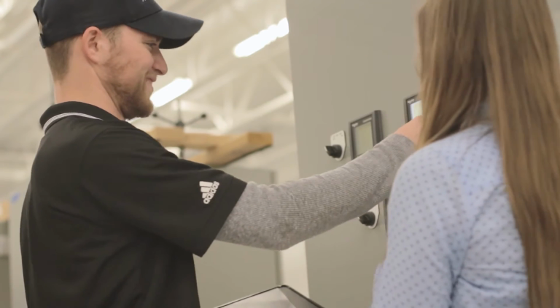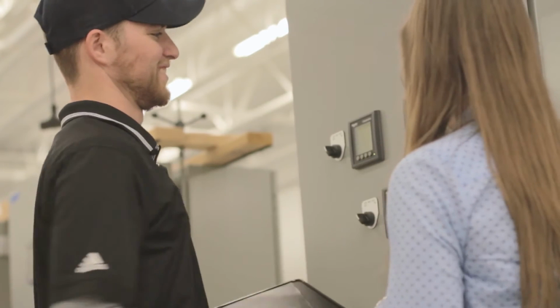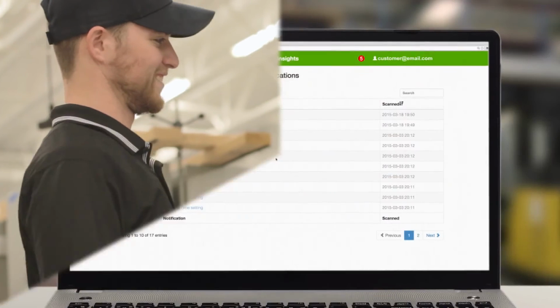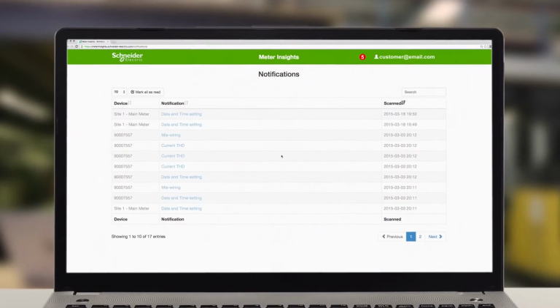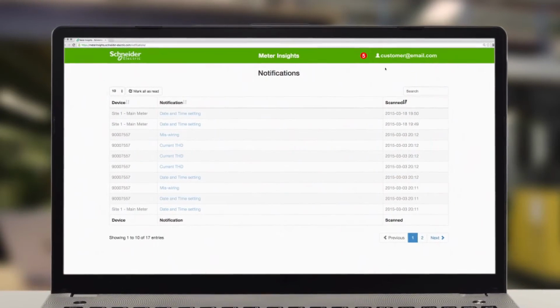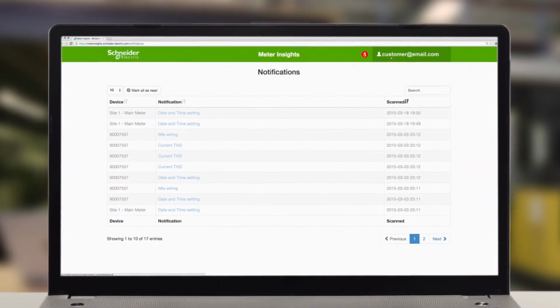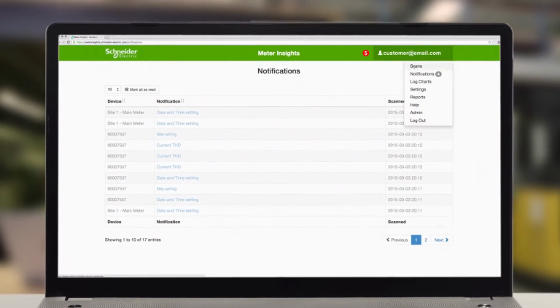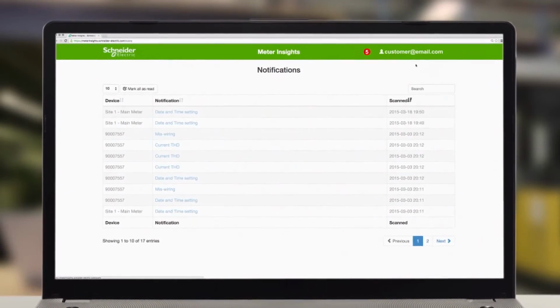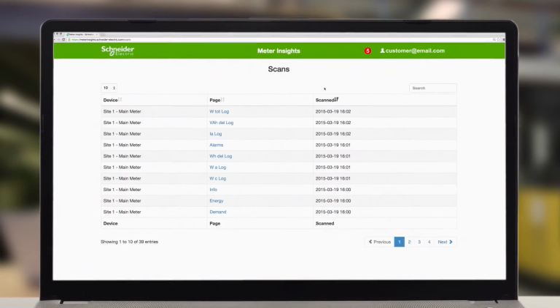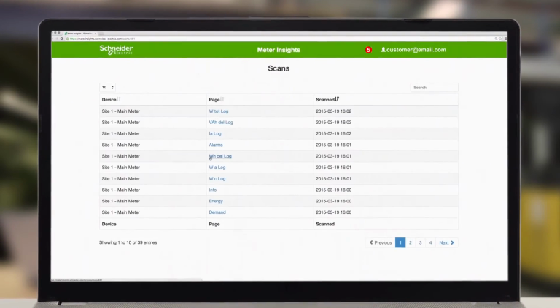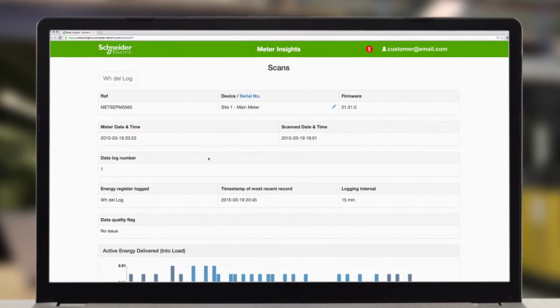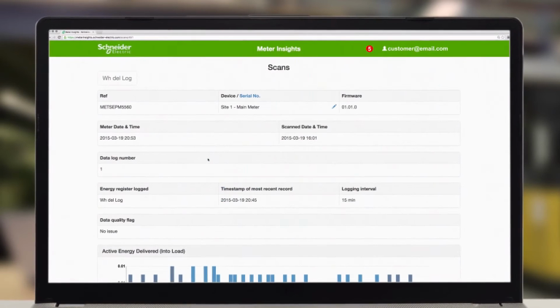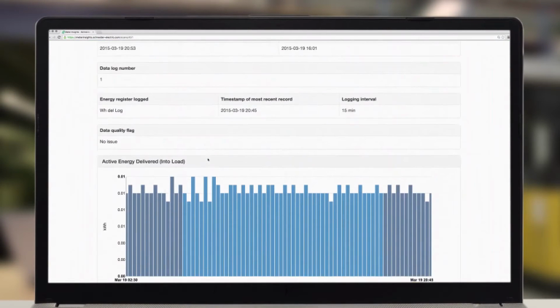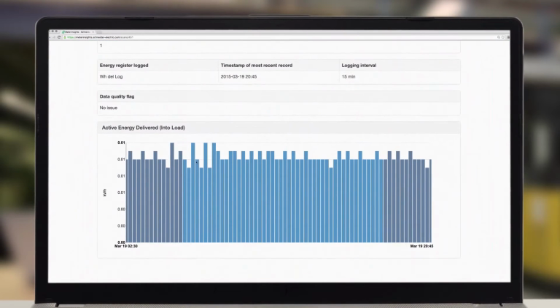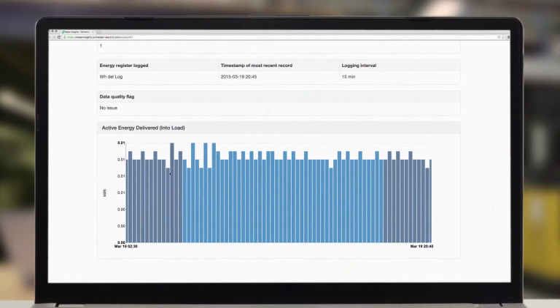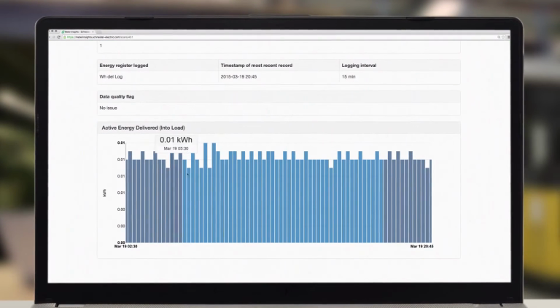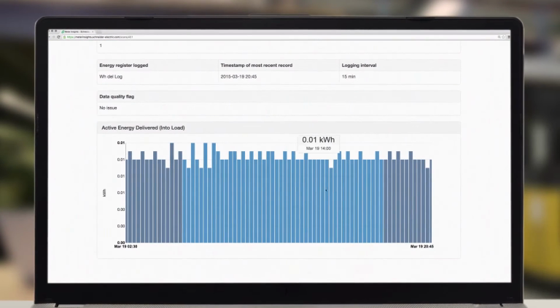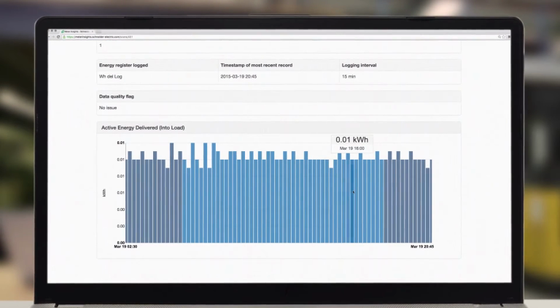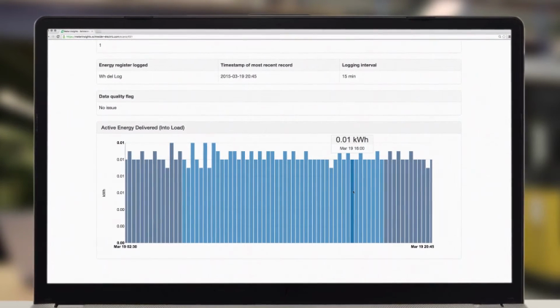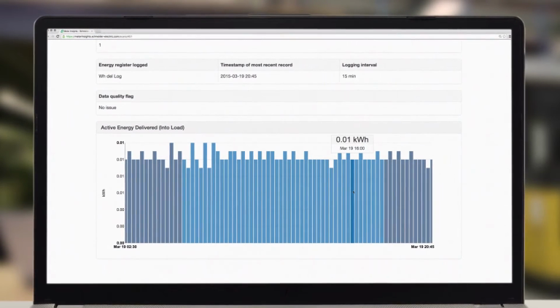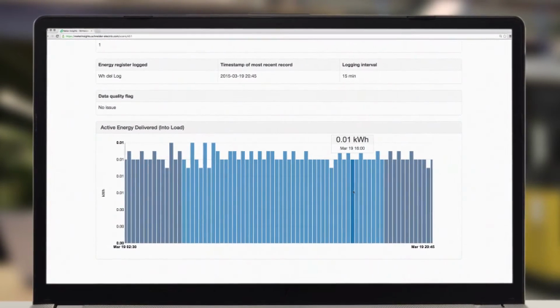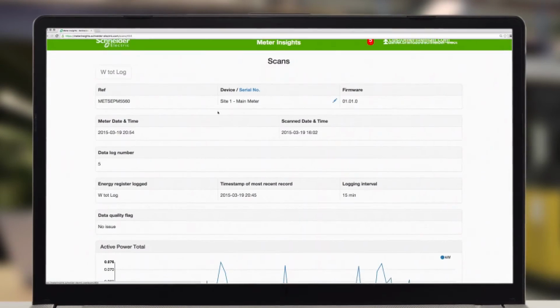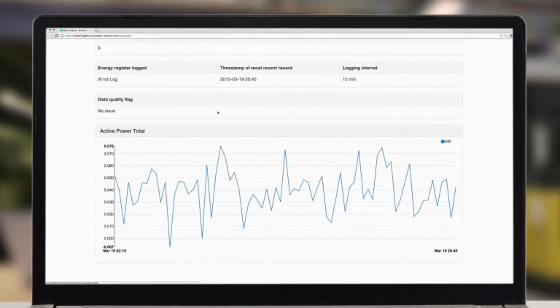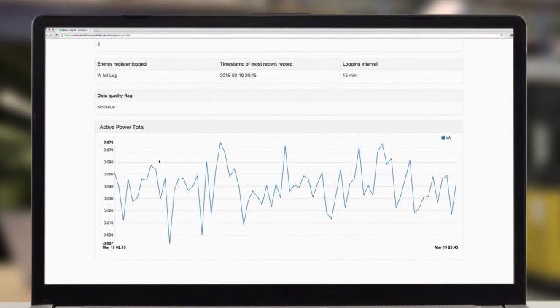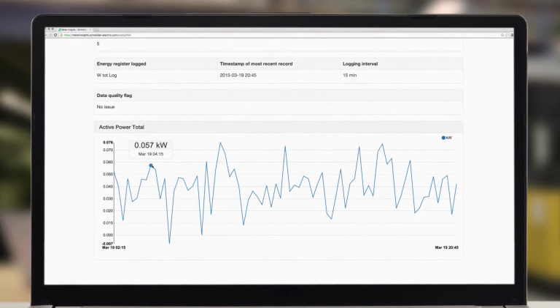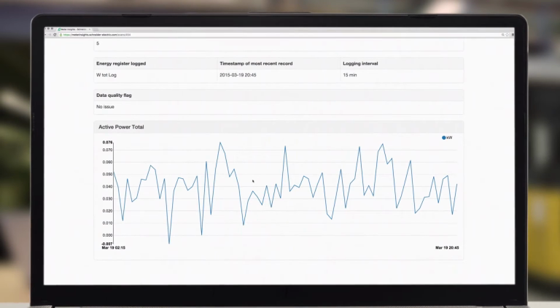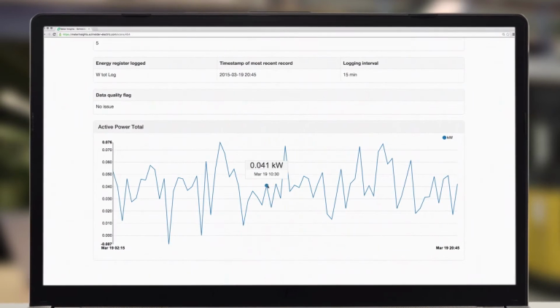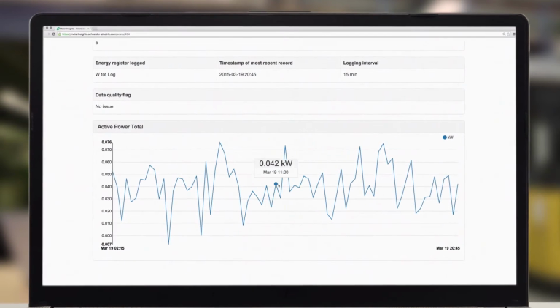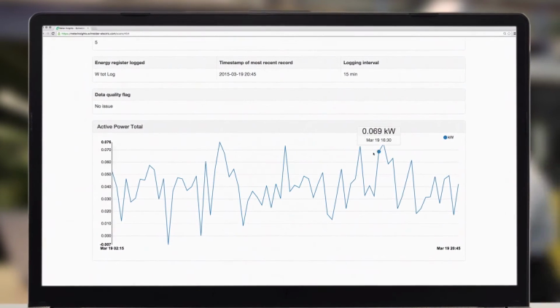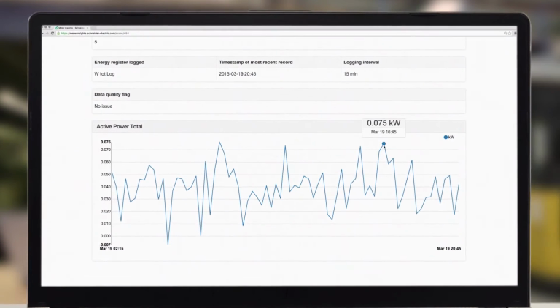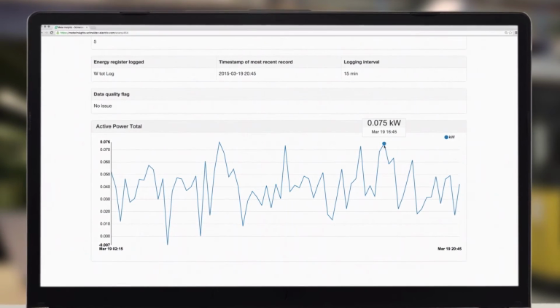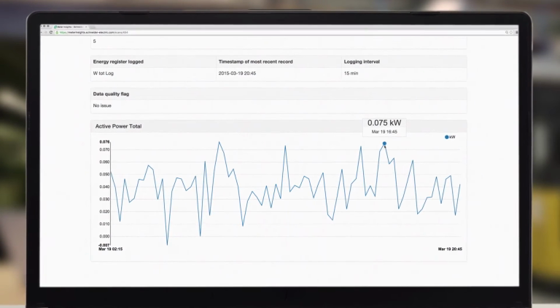QR codes provide additional functionality and opportunities for your customer as well. Web-based data visualizations, such as energy consumption and alarms, empower your customer to see what's going on in their system.